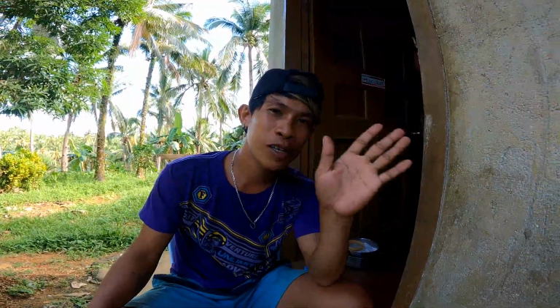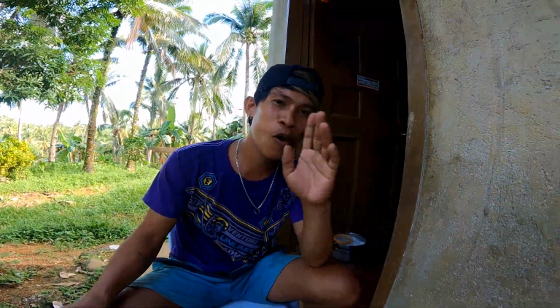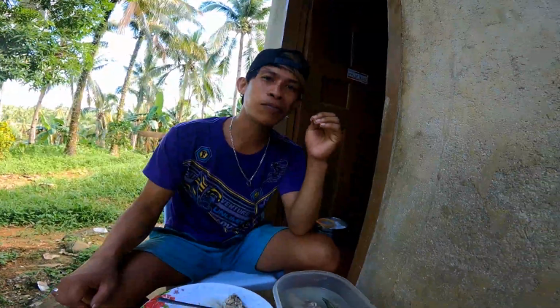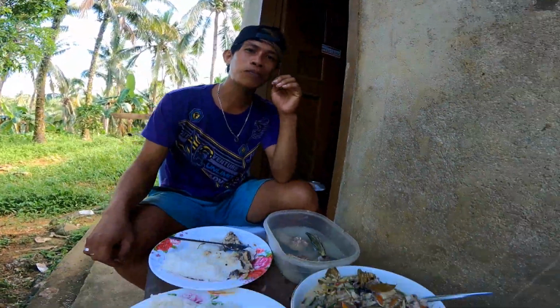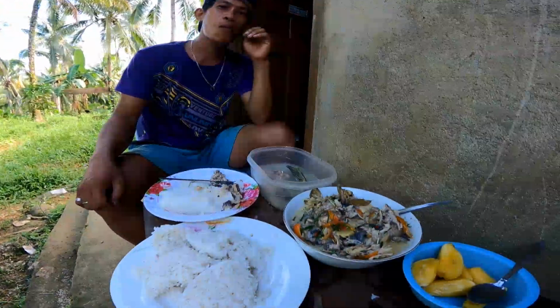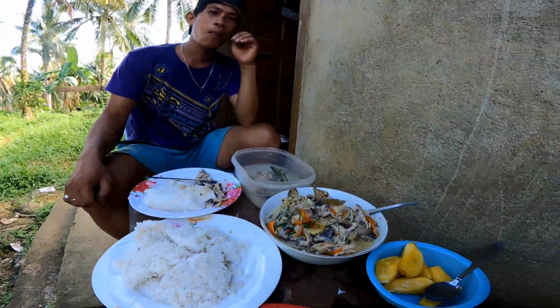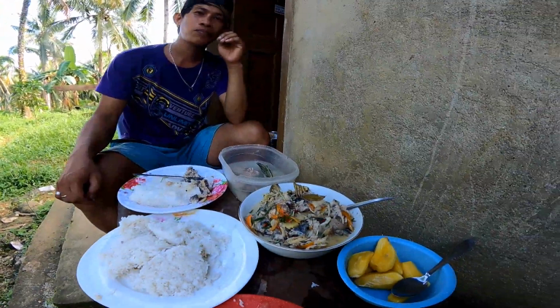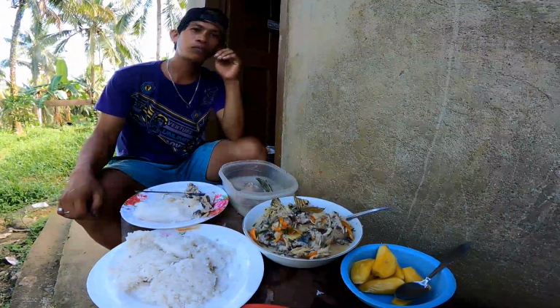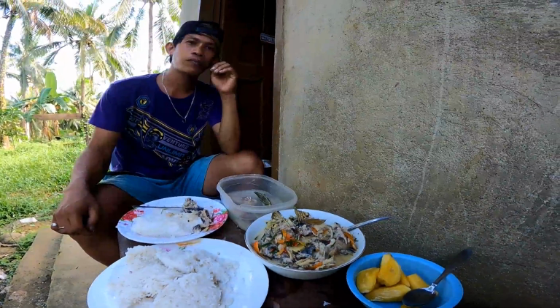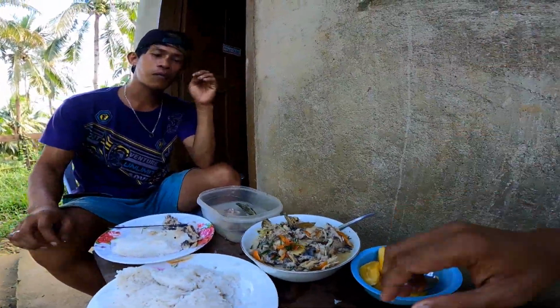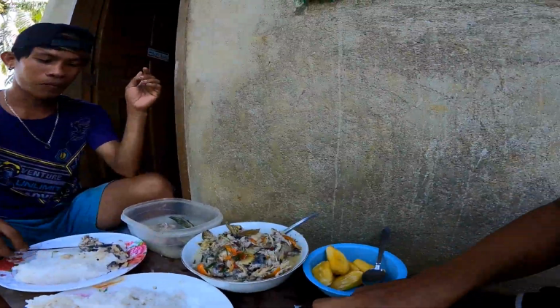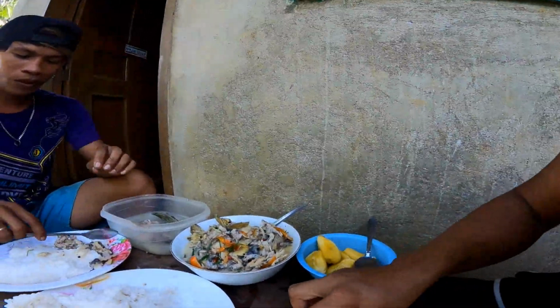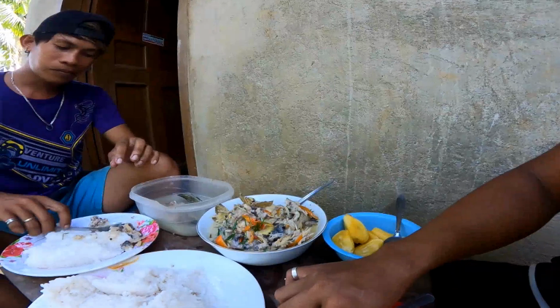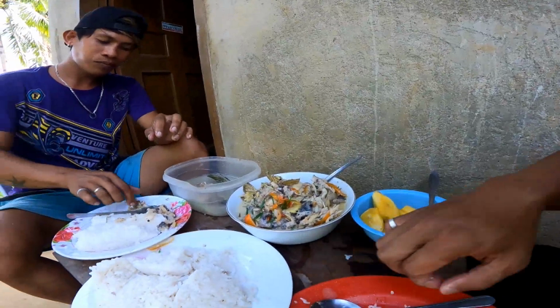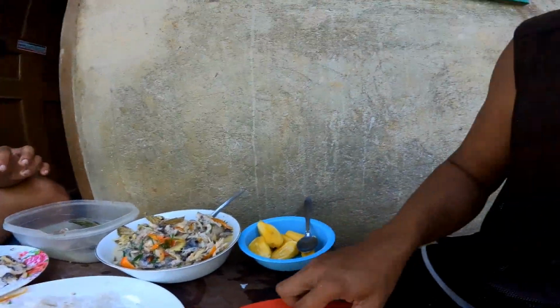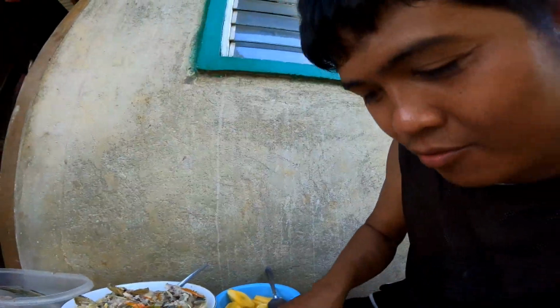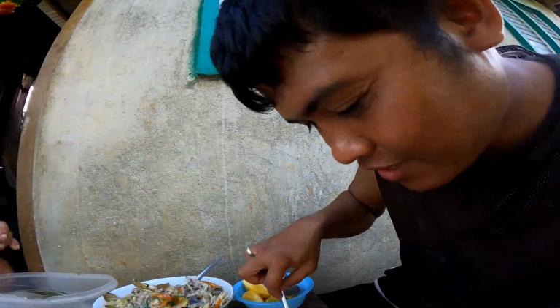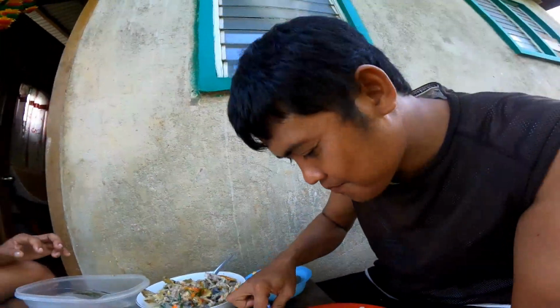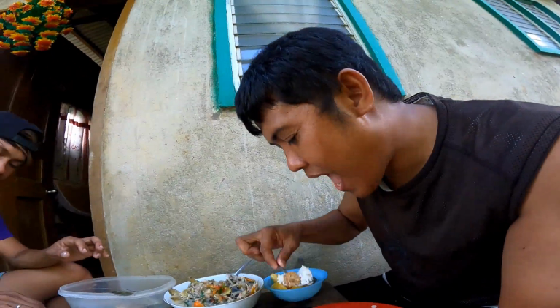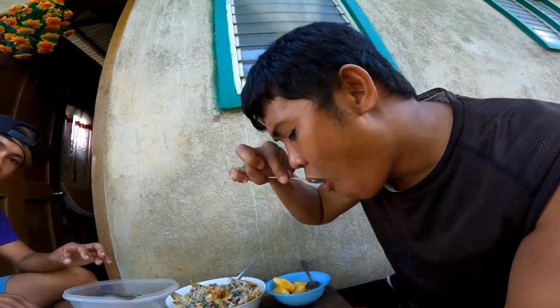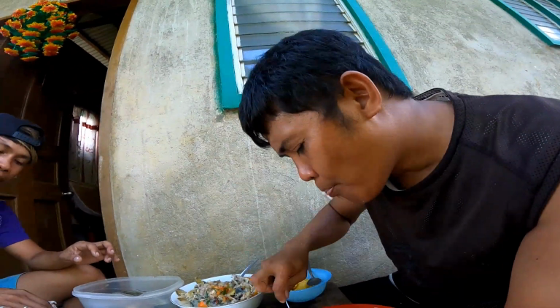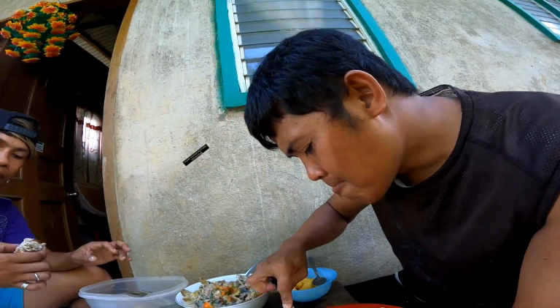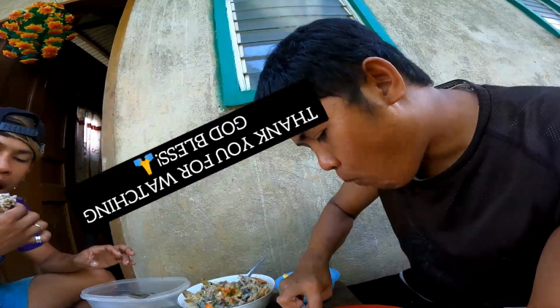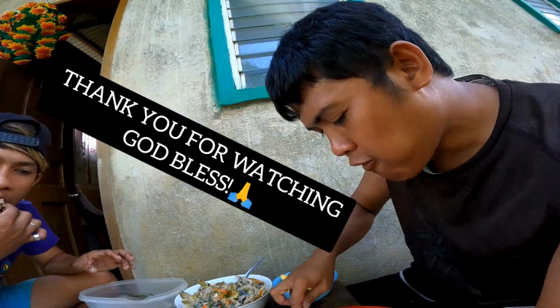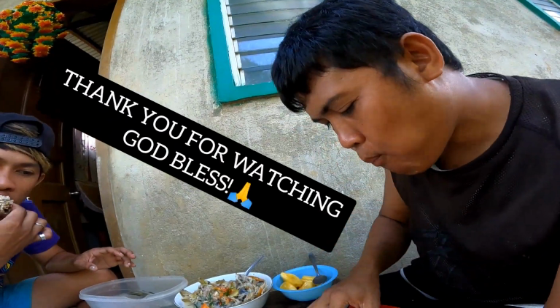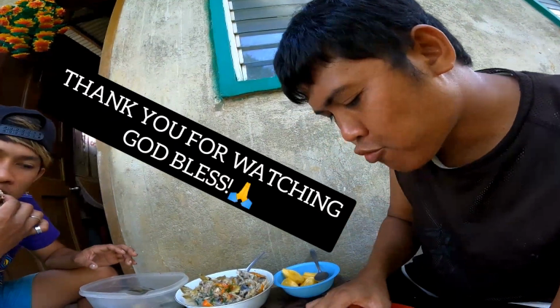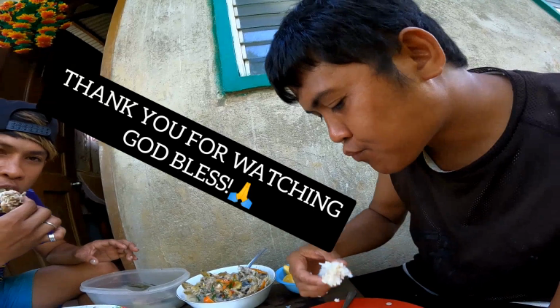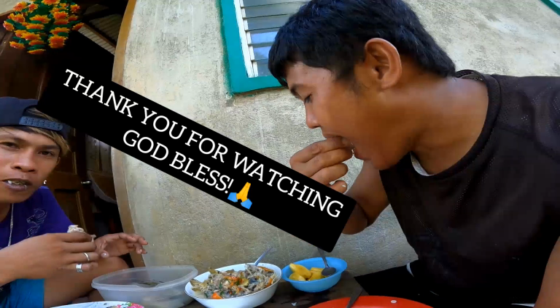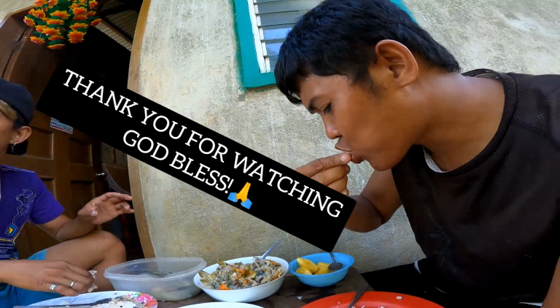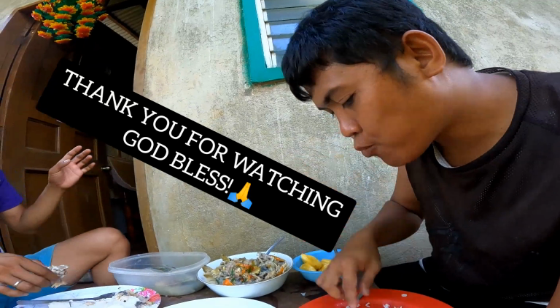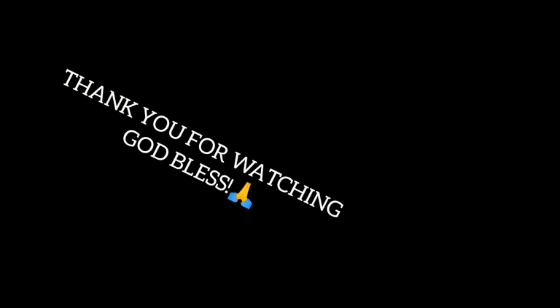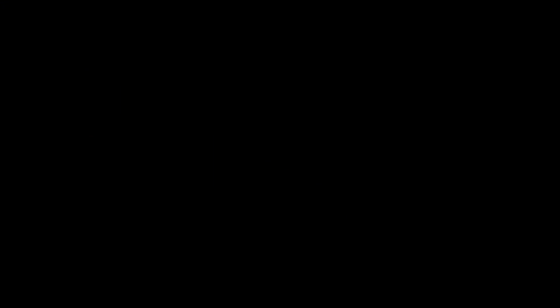Hello po. Until here — I'm just here, Kuya Amir. Thank you very much for your attention. I love you all, guys — mga chup chup!